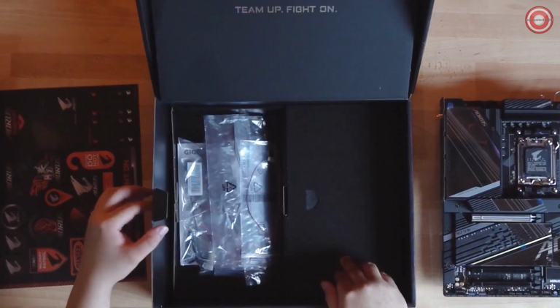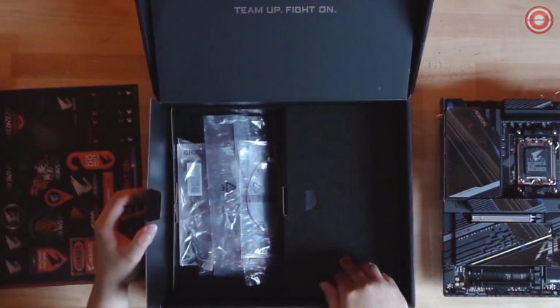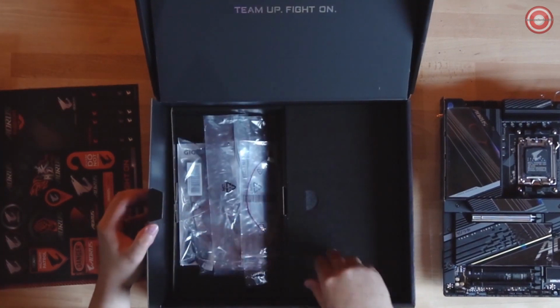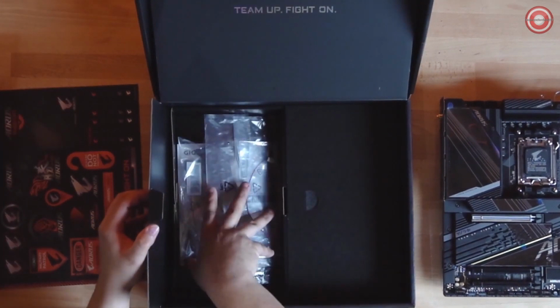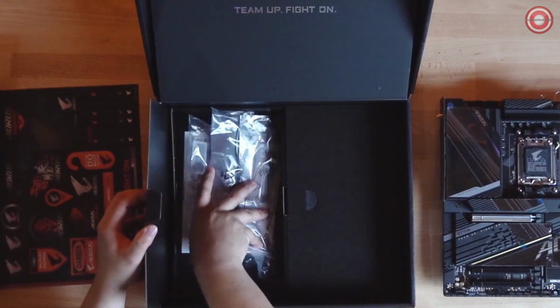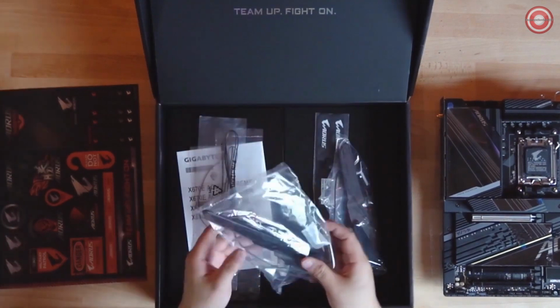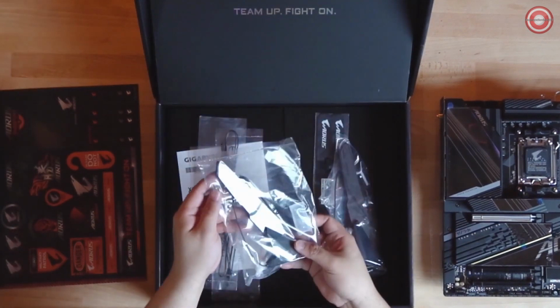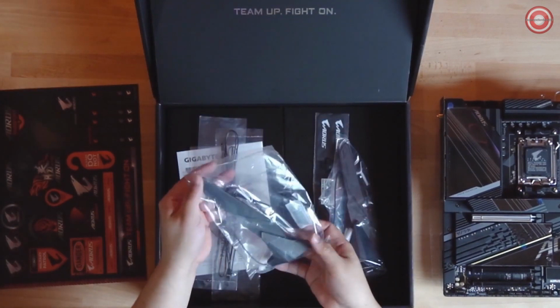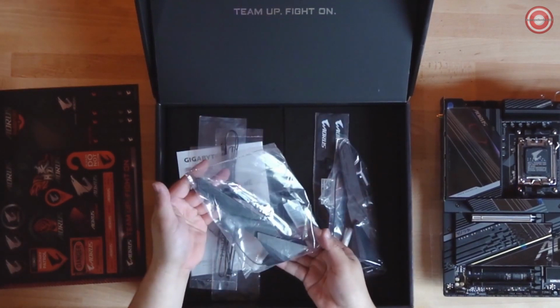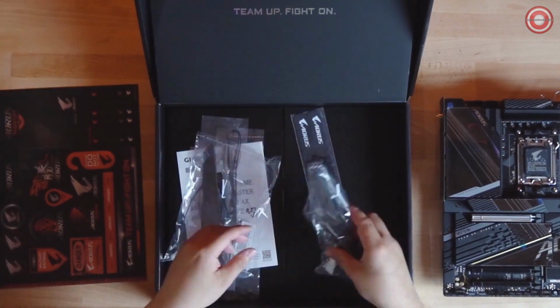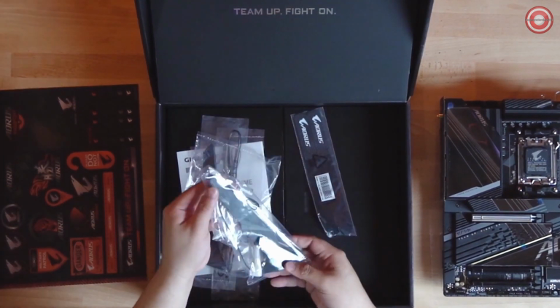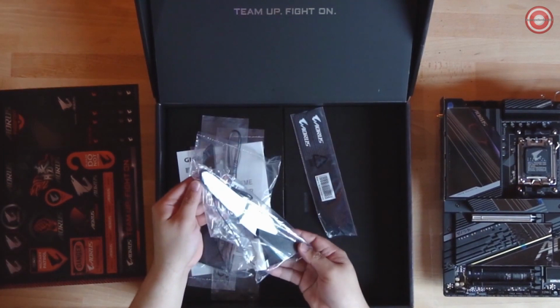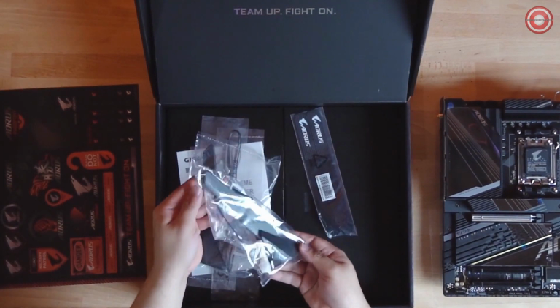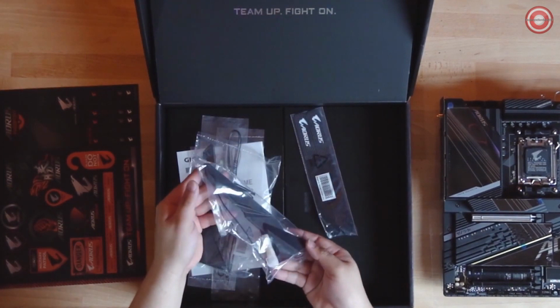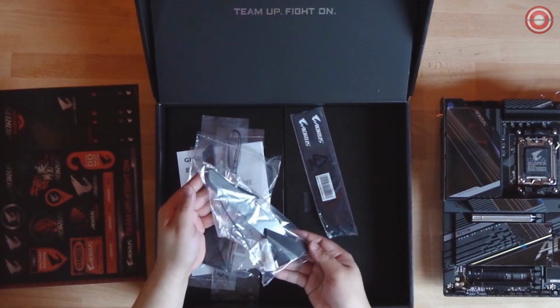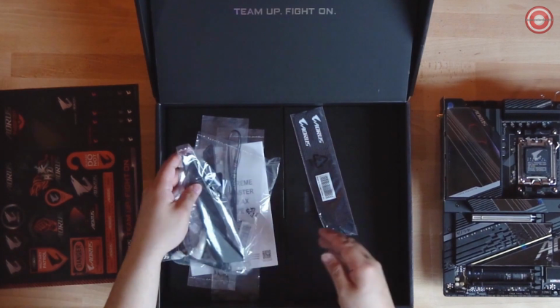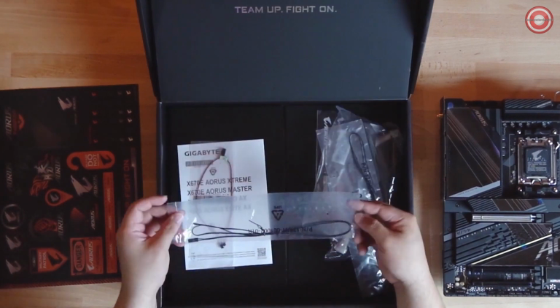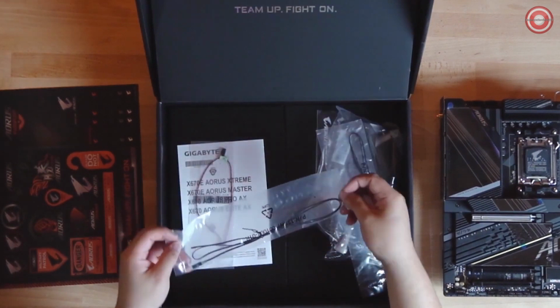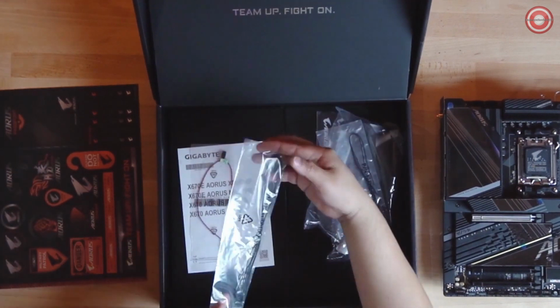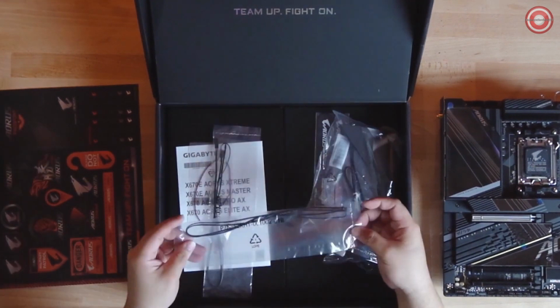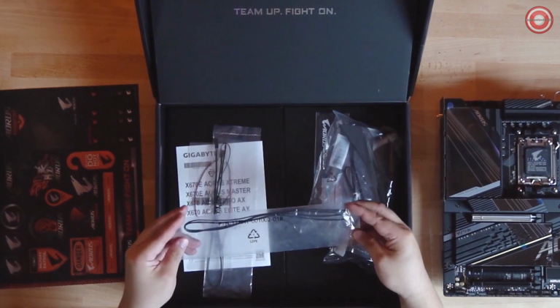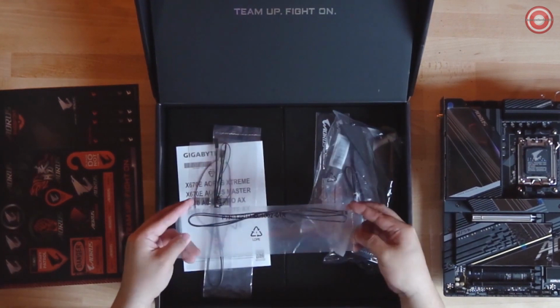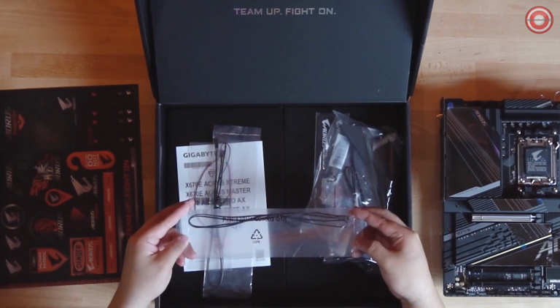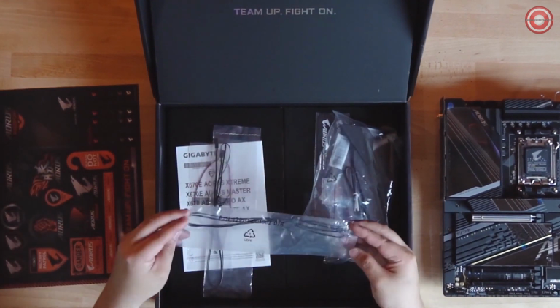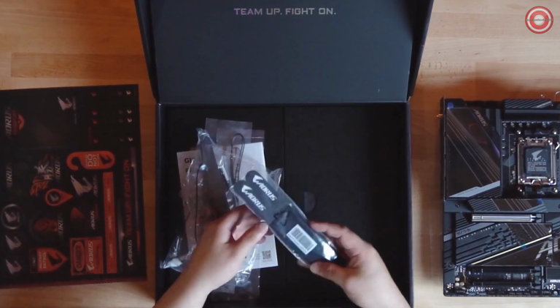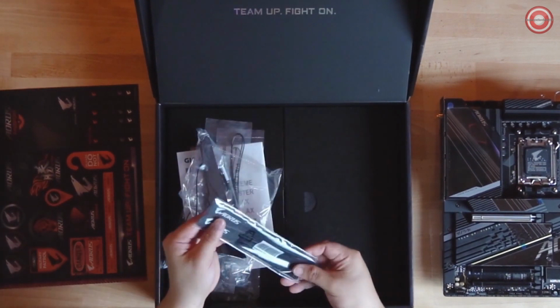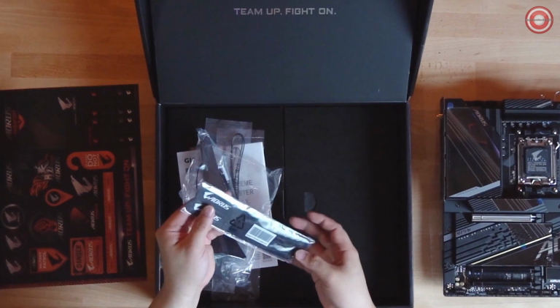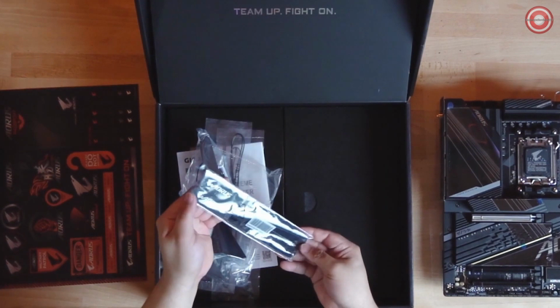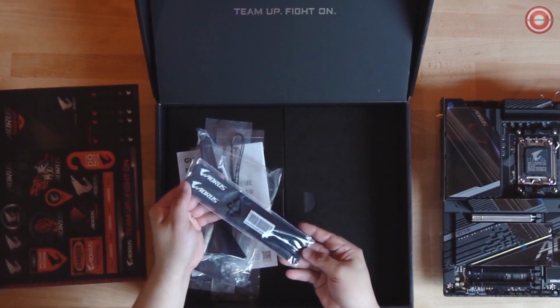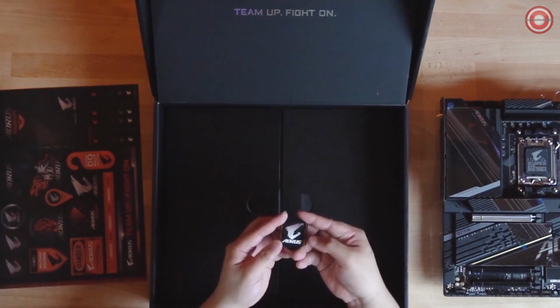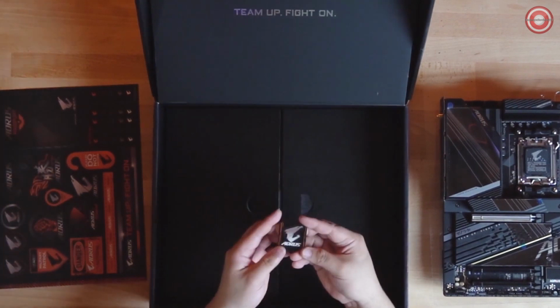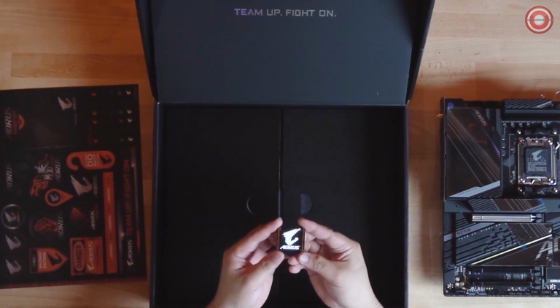Now let's take a look at the left side. First you have two AORUS Wi-Fi antennas, two temperature sensor cables, and a noise sensor cable, followed by a pack of cable straps and lastly a case badge sticker.